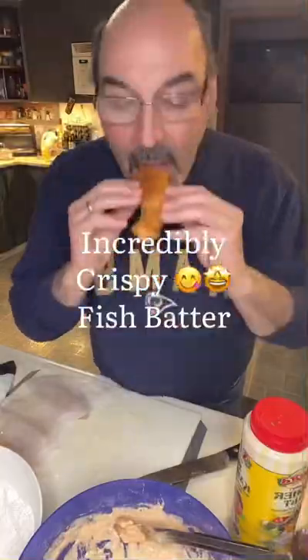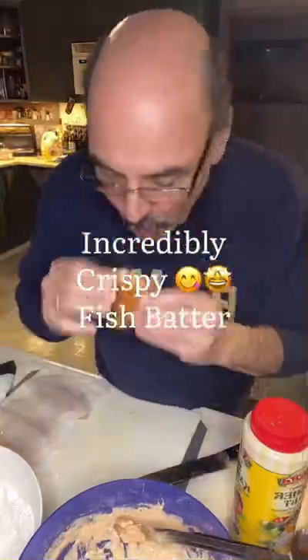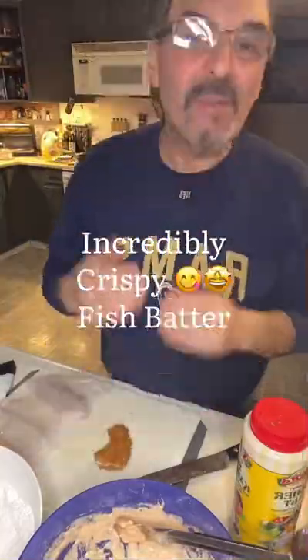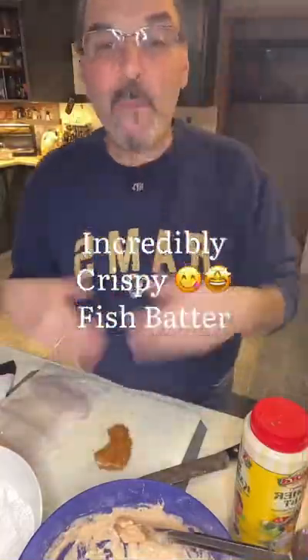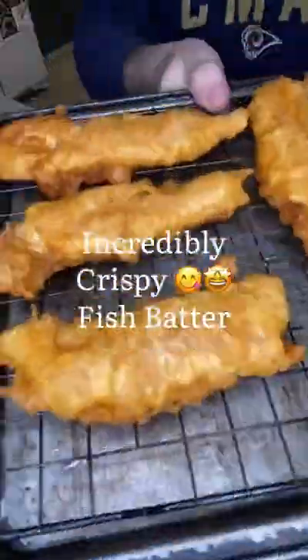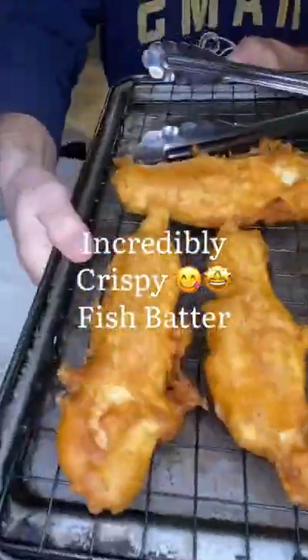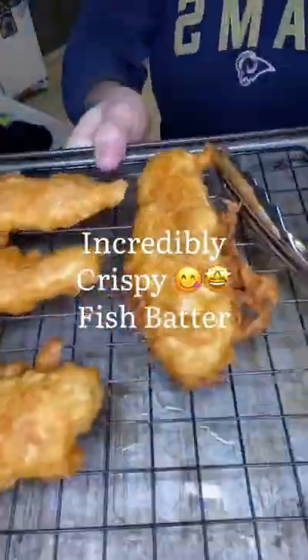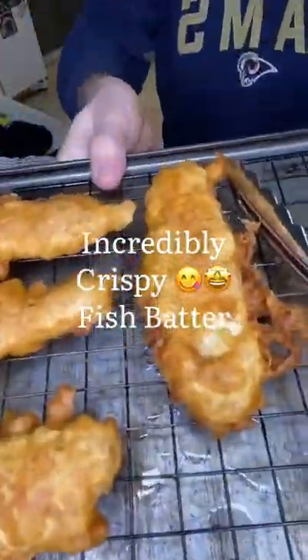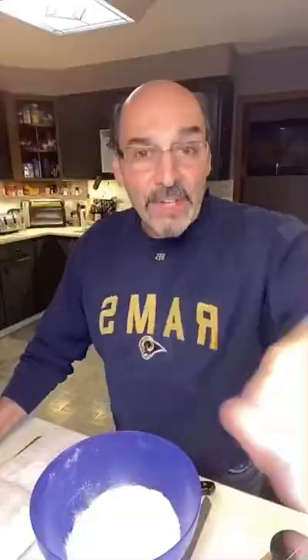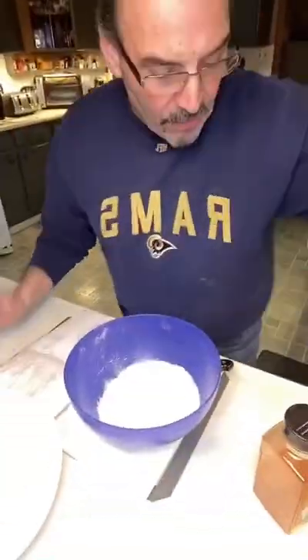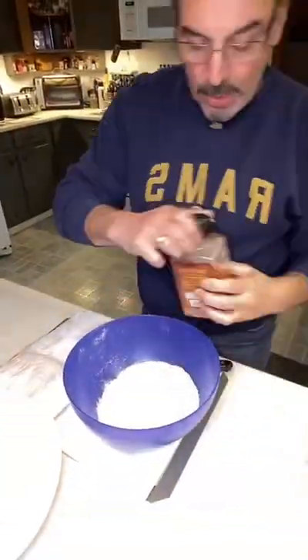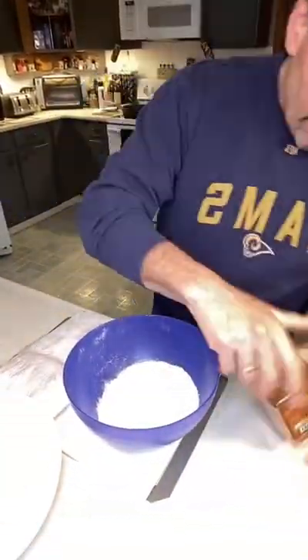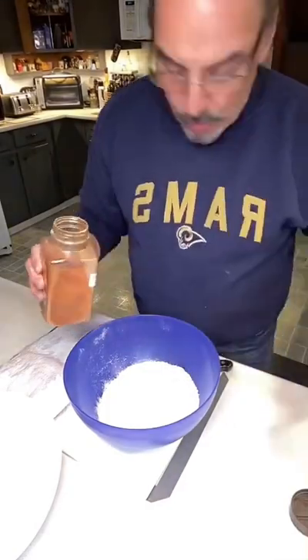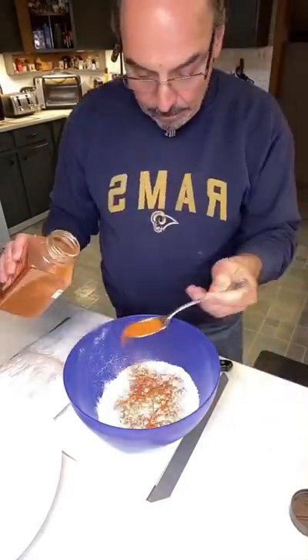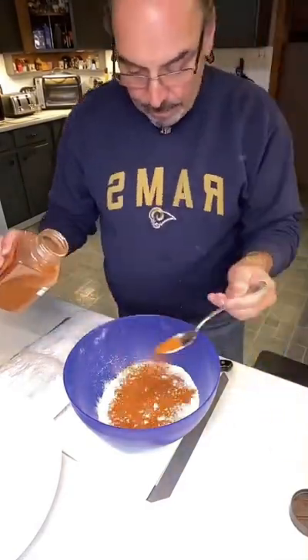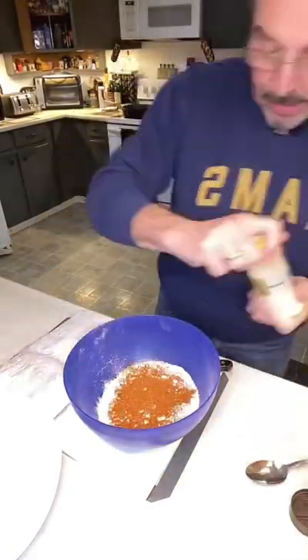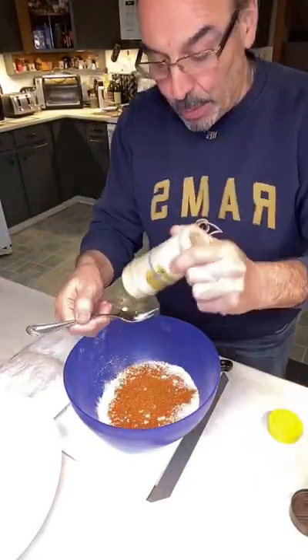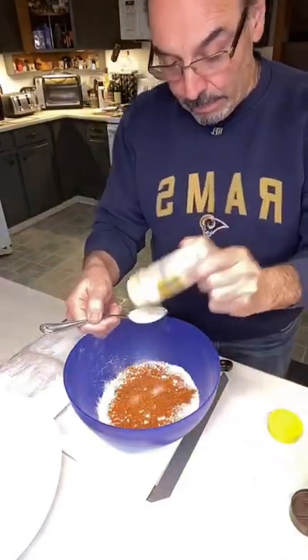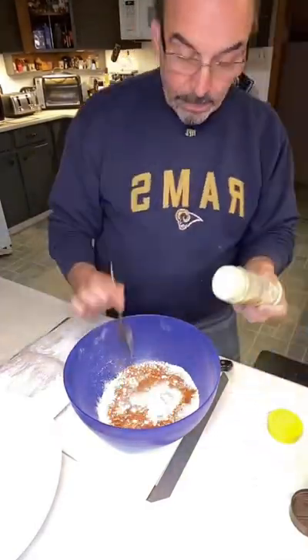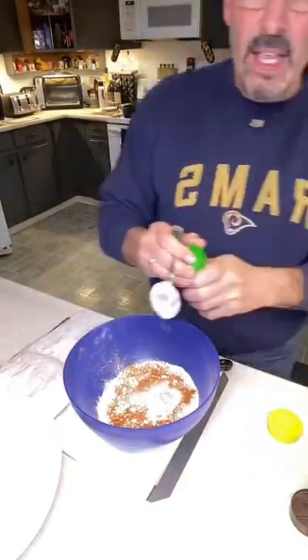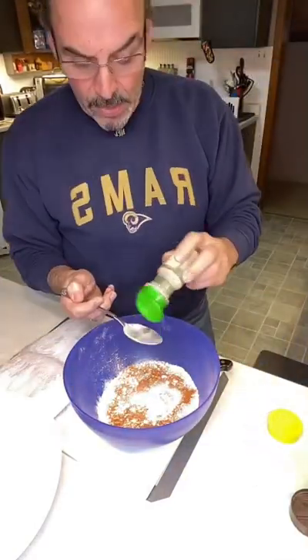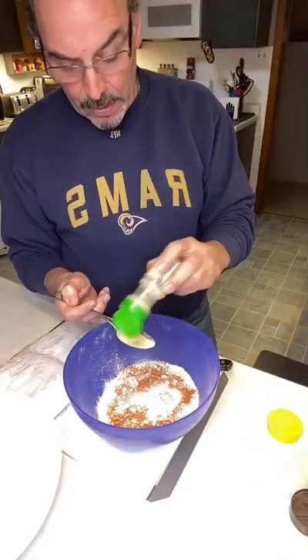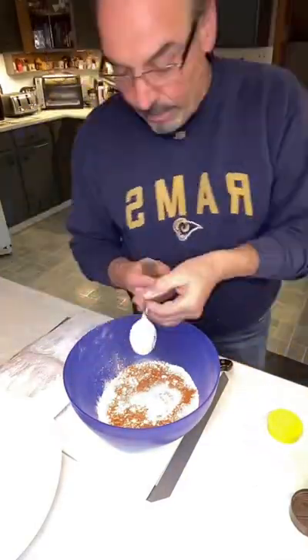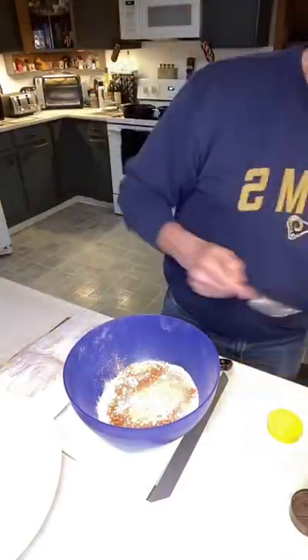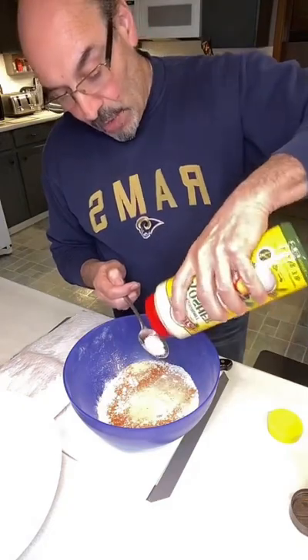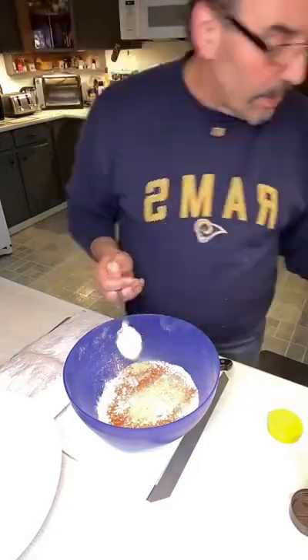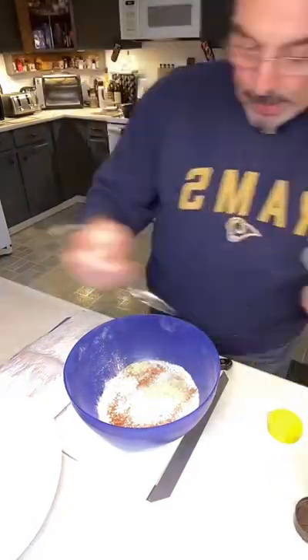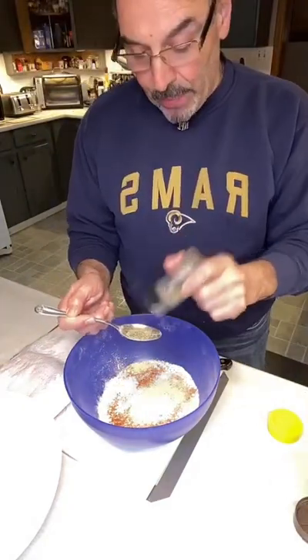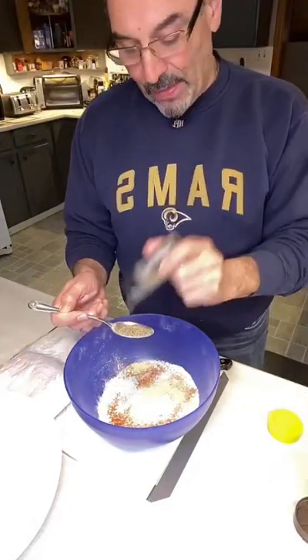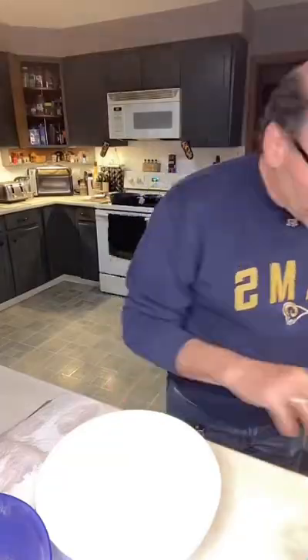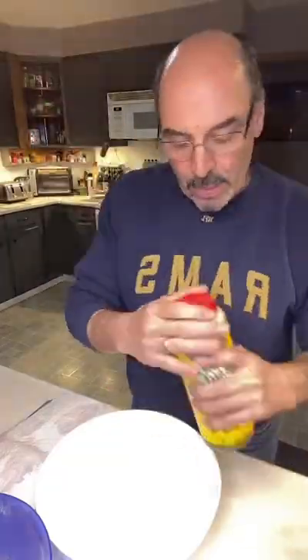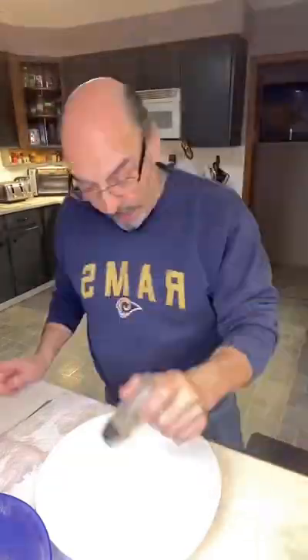Hey everyone, today we're going to make an unbelievable, incredibly crispy fish batter. We're going to start with two cups of flour, two tablespoons of my go-to rub, one tablespoon each of garlic powder and onion powder, half a tablespoon of salt, and half a tablespoon of pepper.